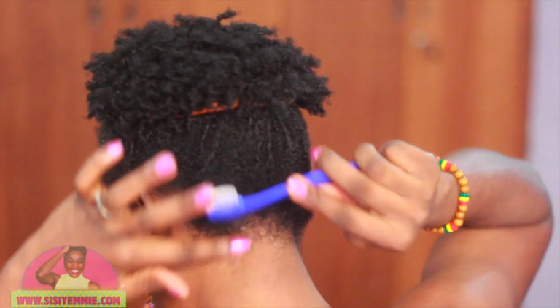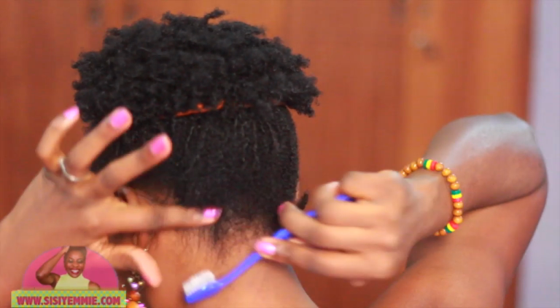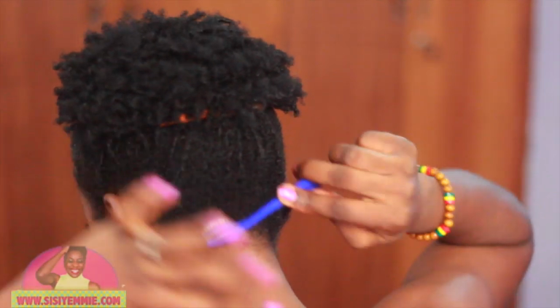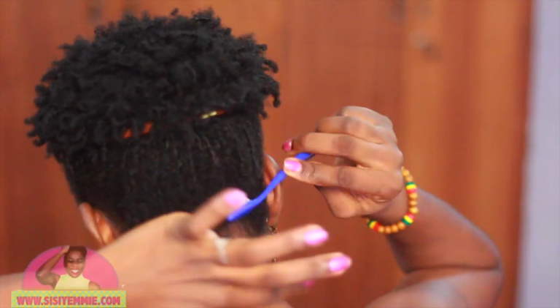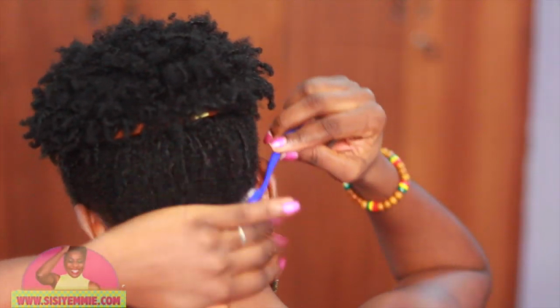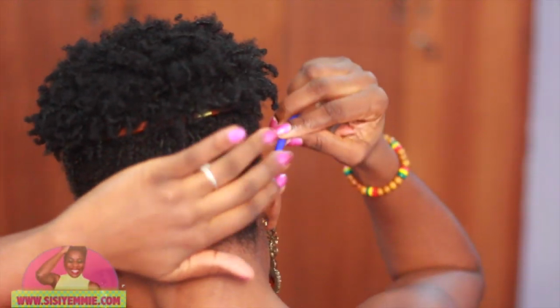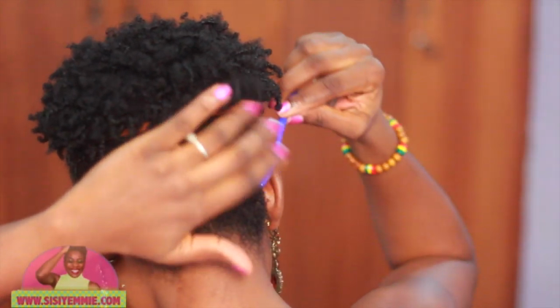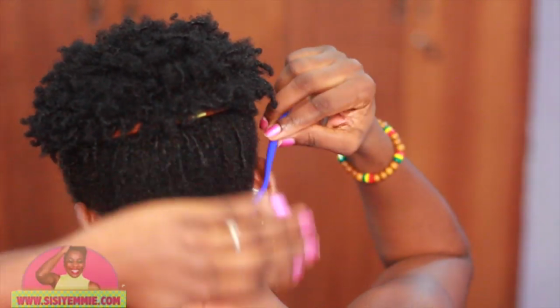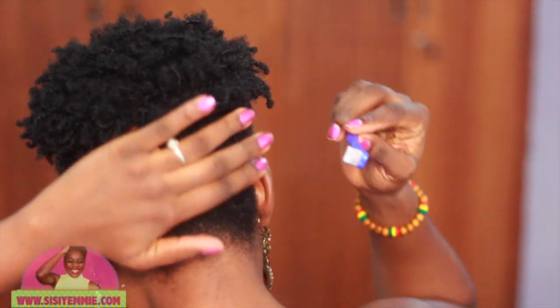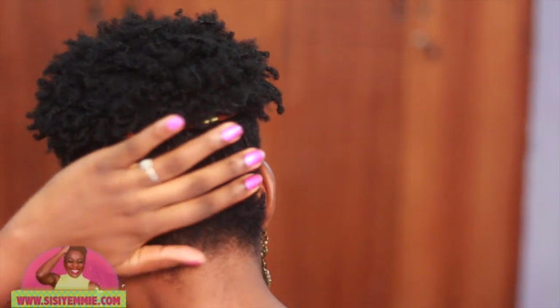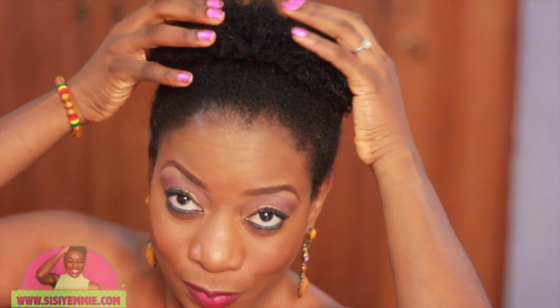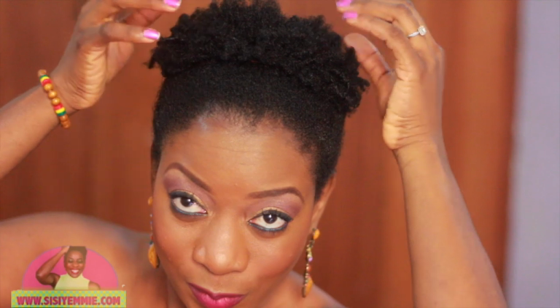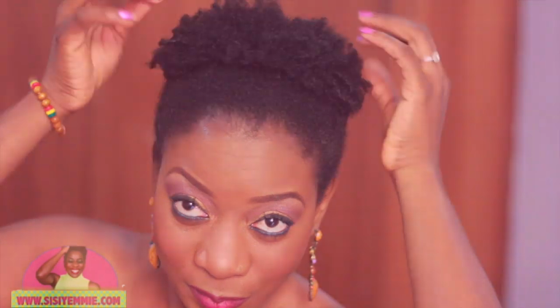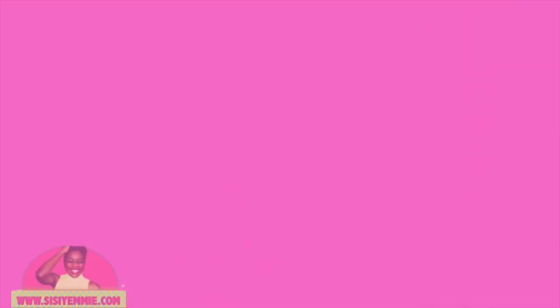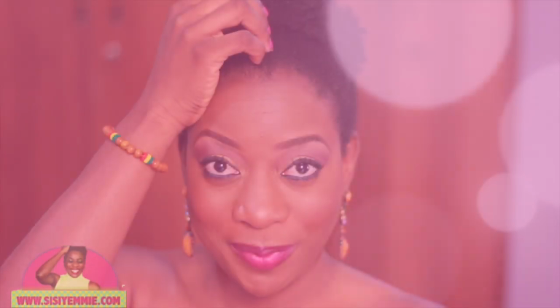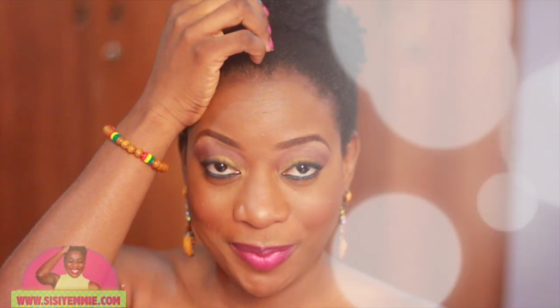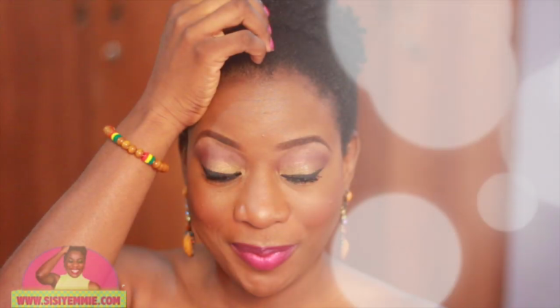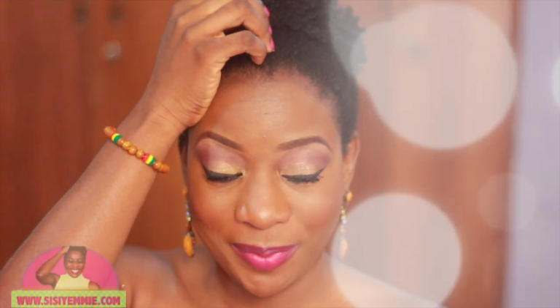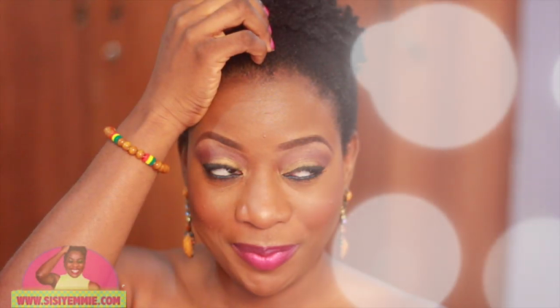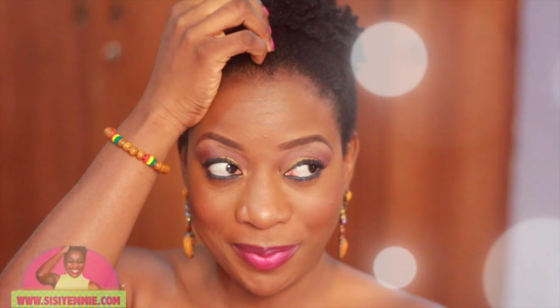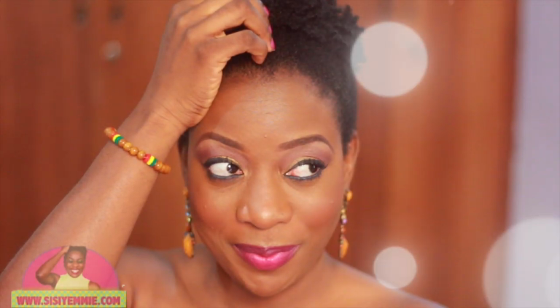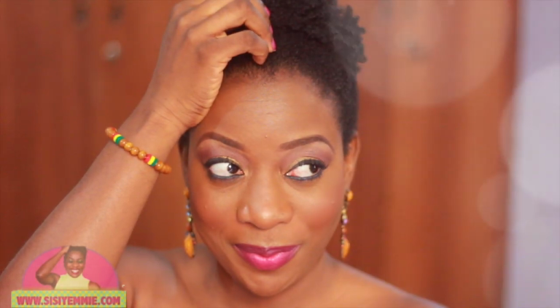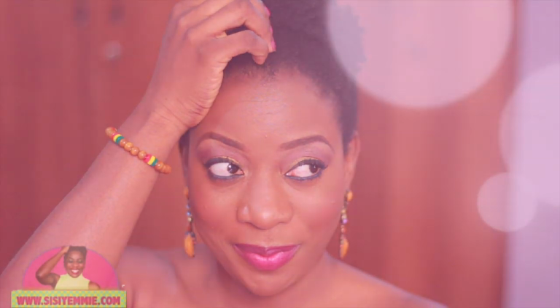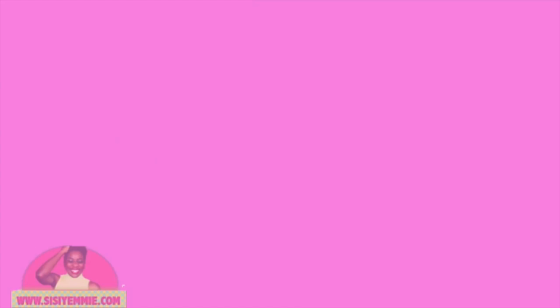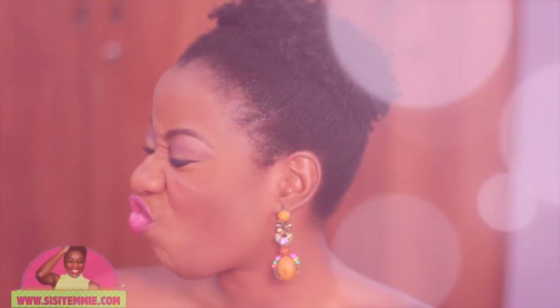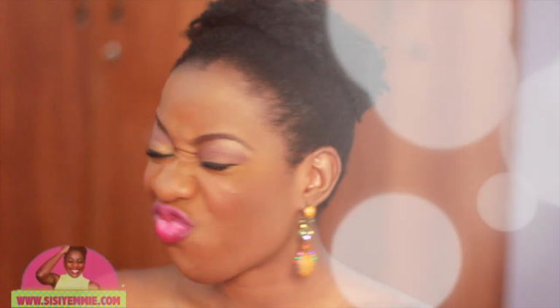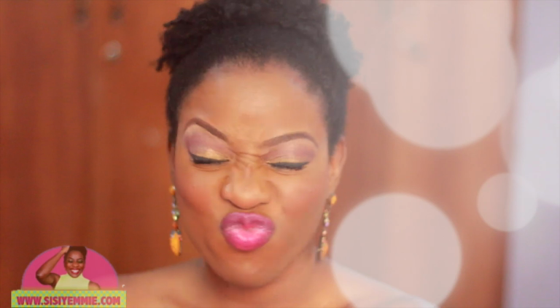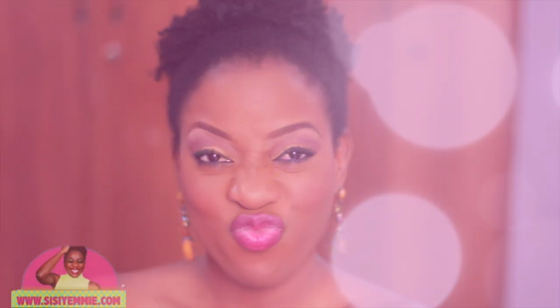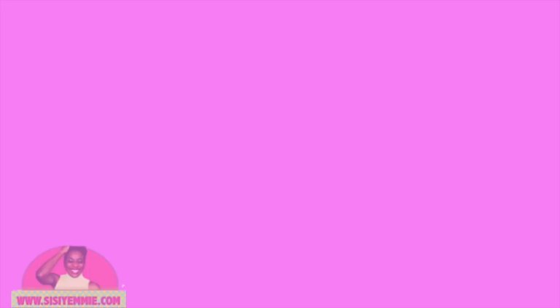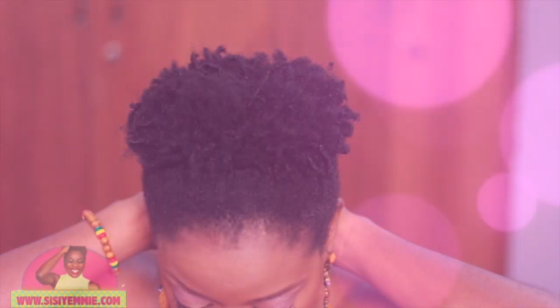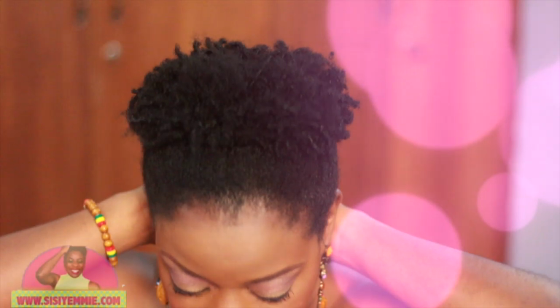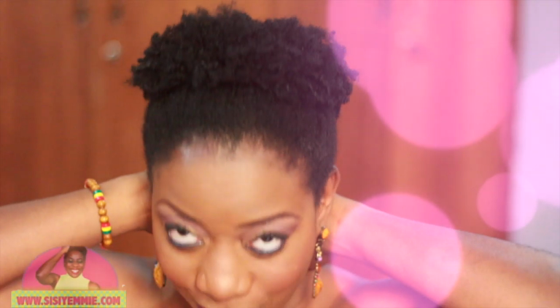Then I just comb the back of my hair to make sure everything is looking pretty. I just love this hairstyle!